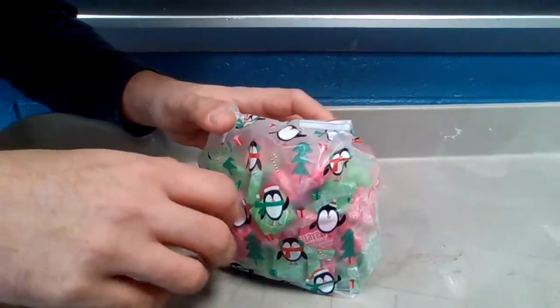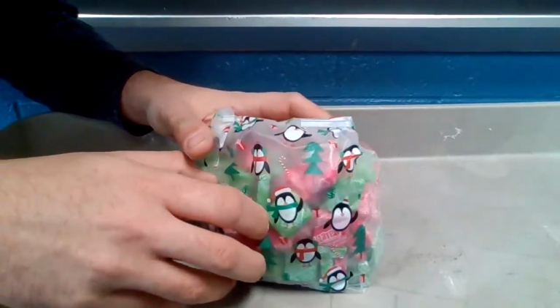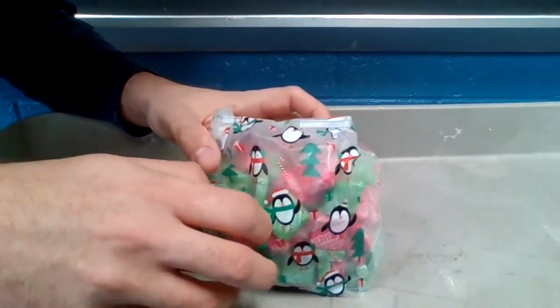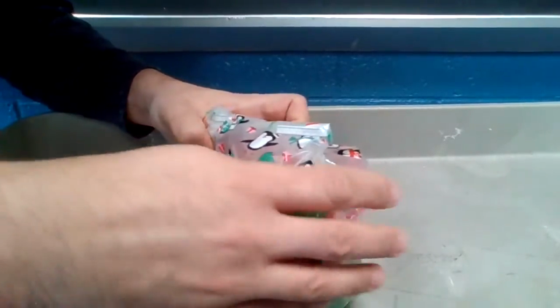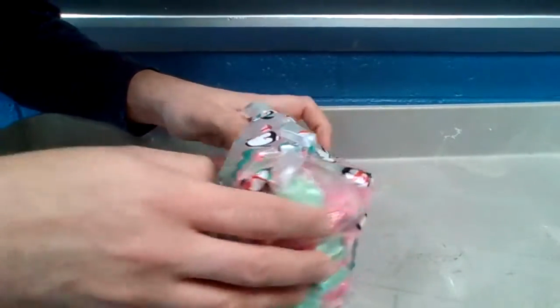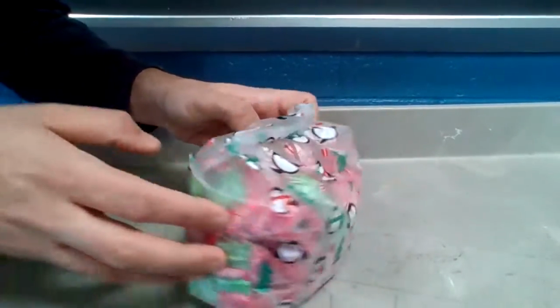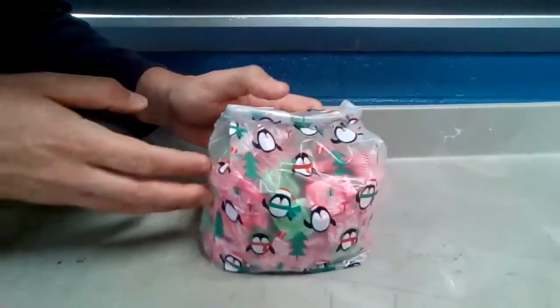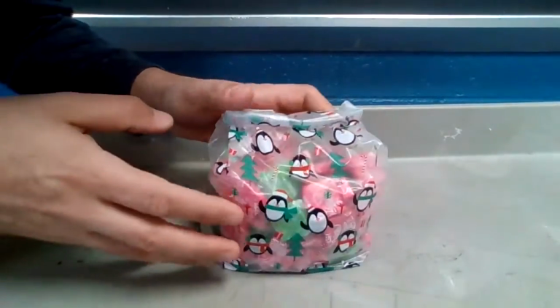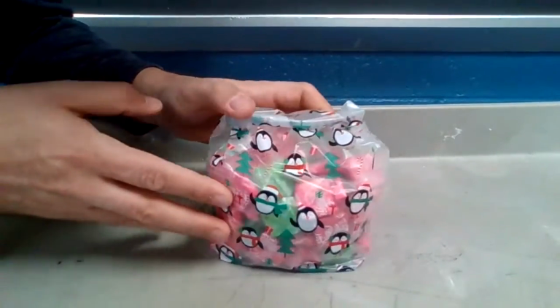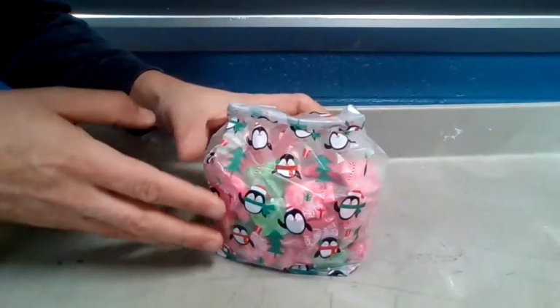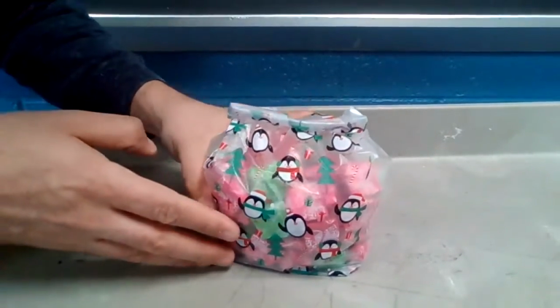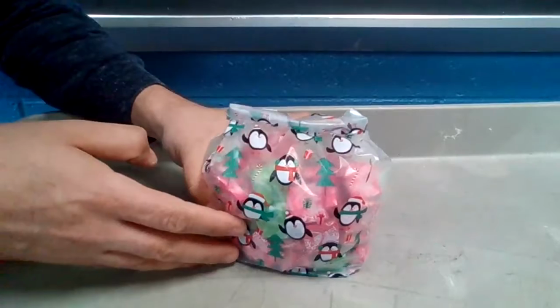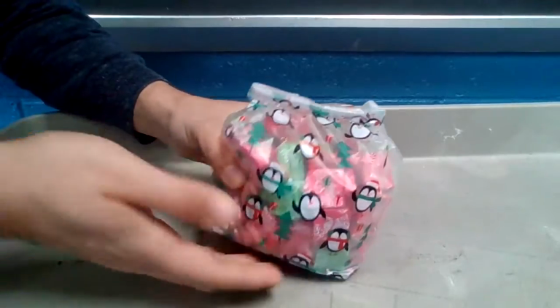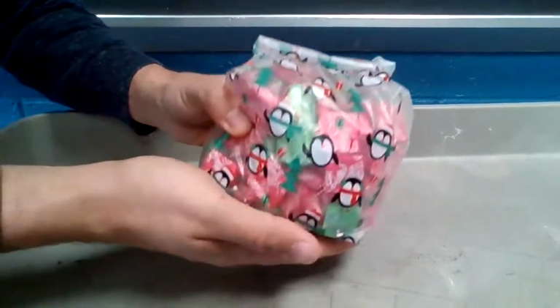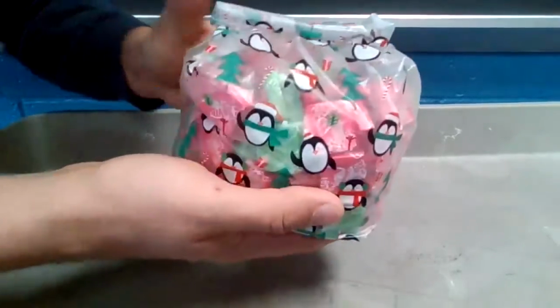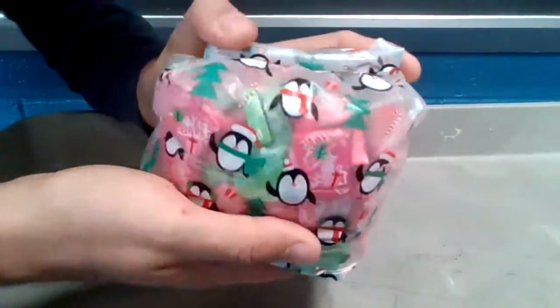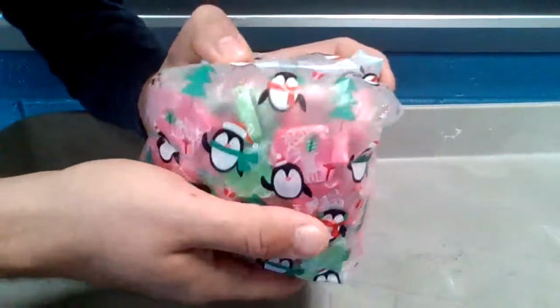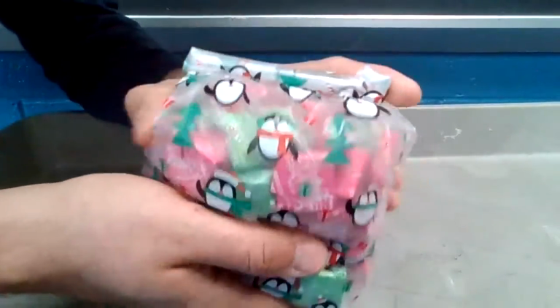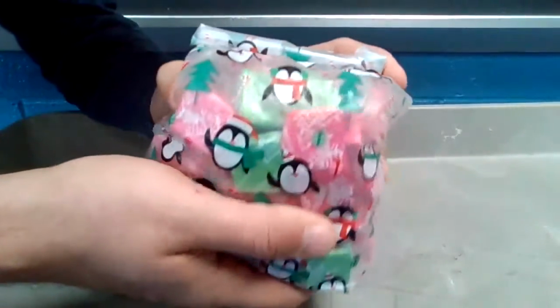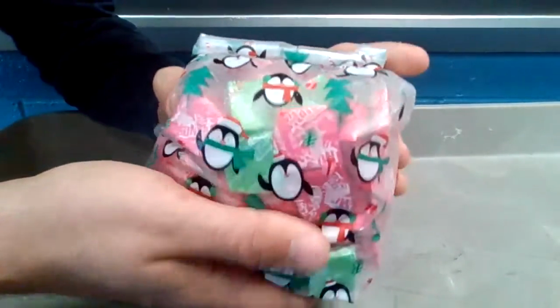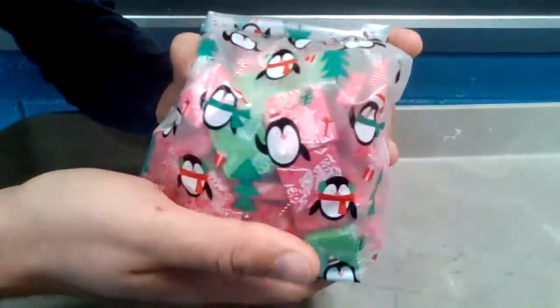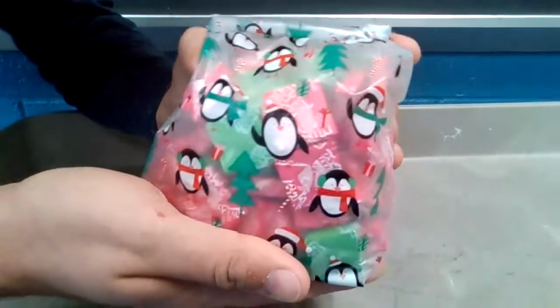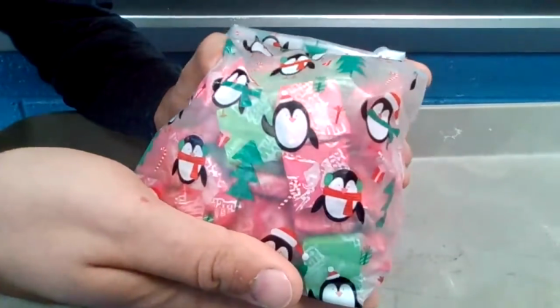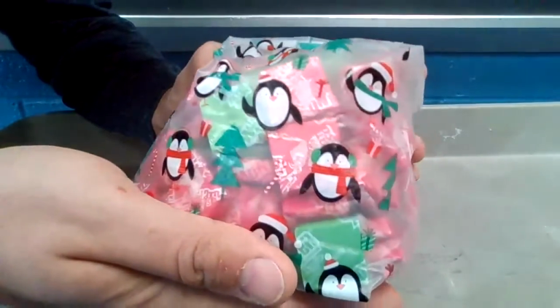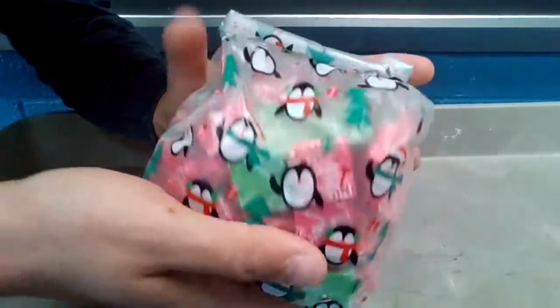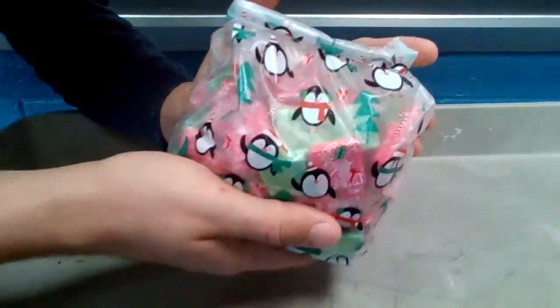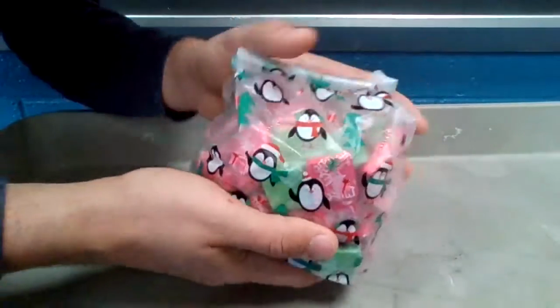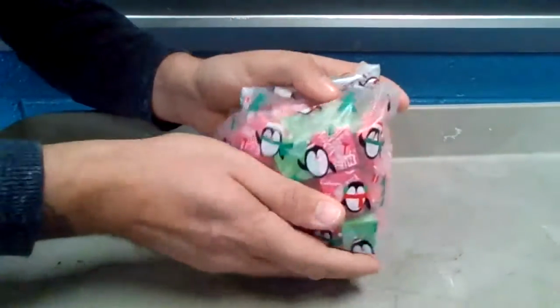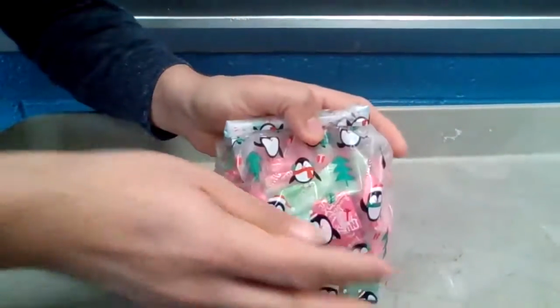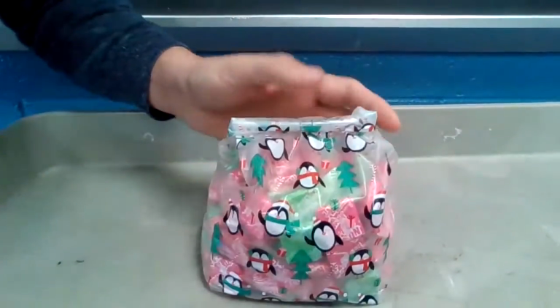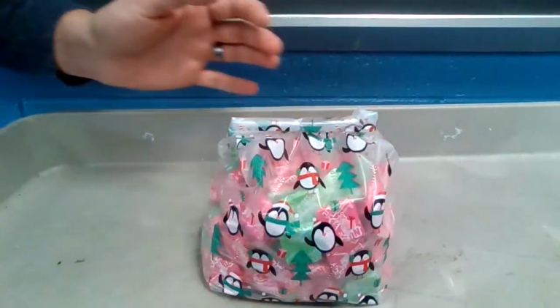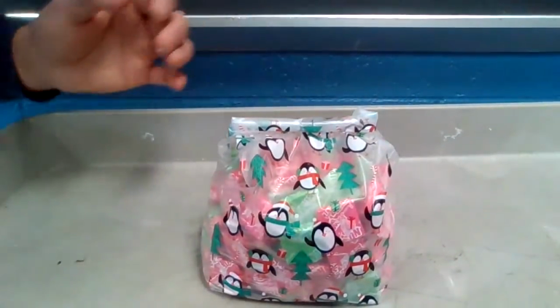Here's a more challenging one. It is a bag full of Now and Later candies. It moves around a little bit. You can see the candies inside. How many candies are in this bag?